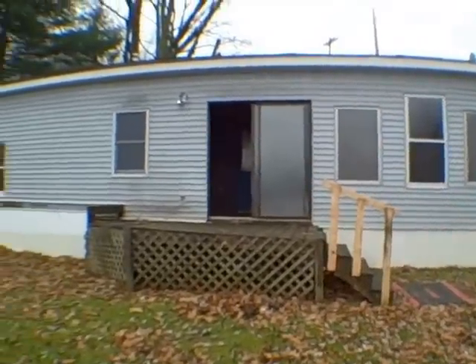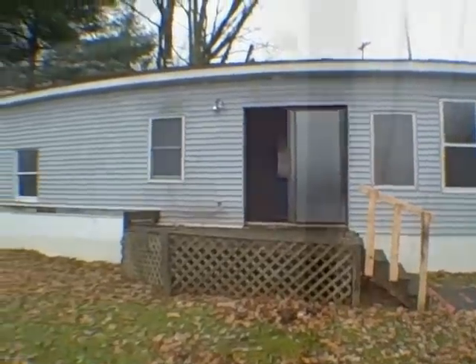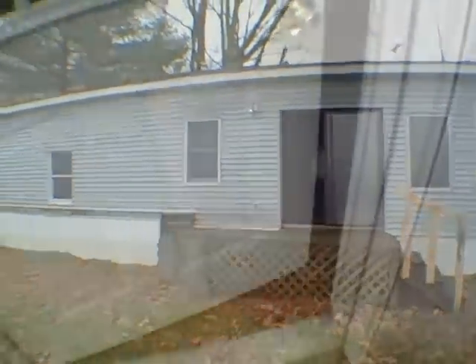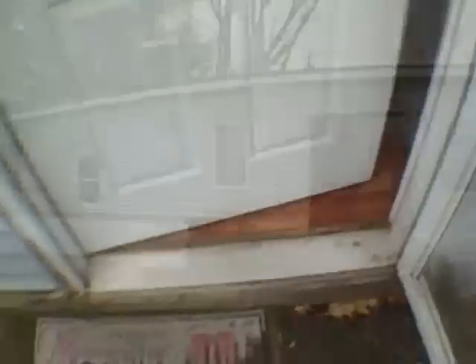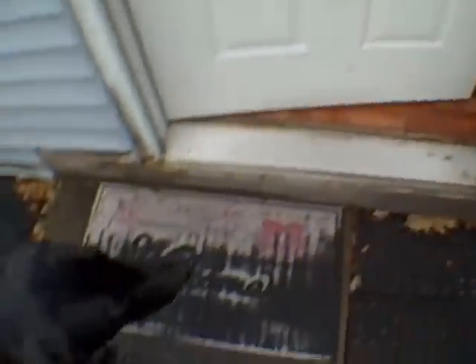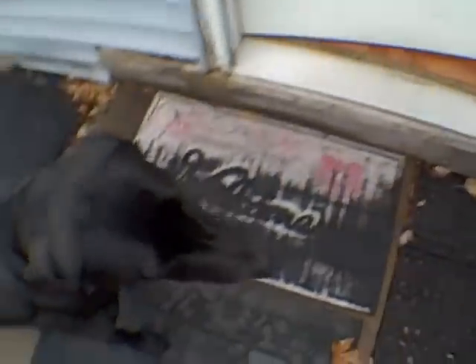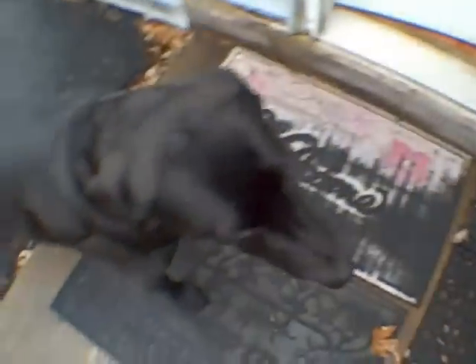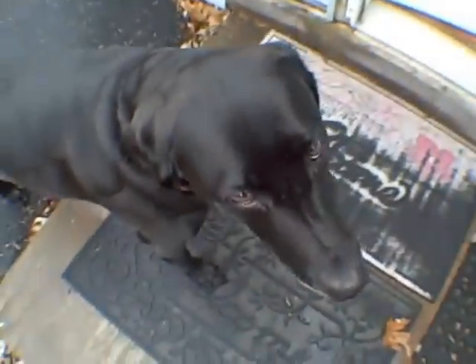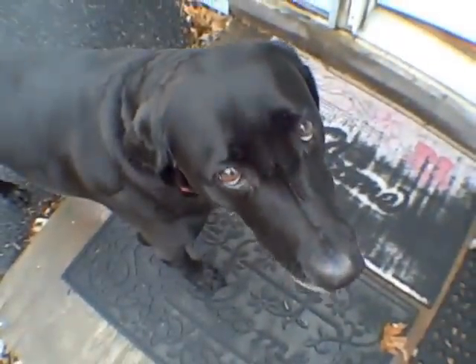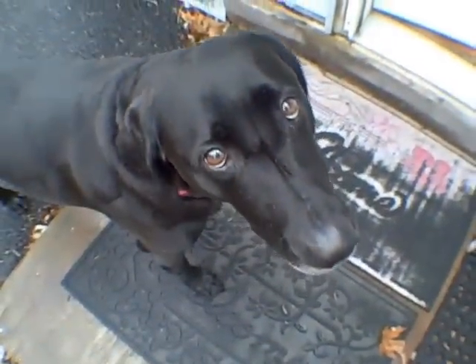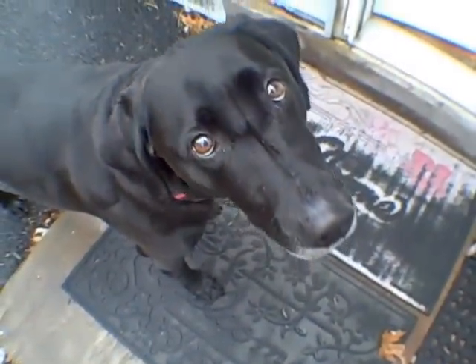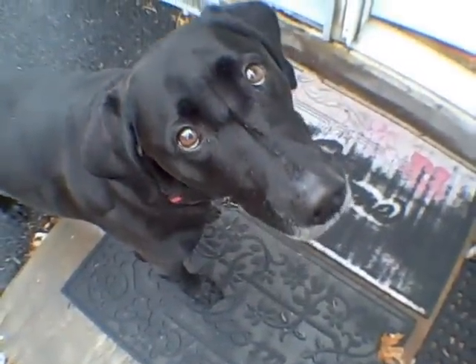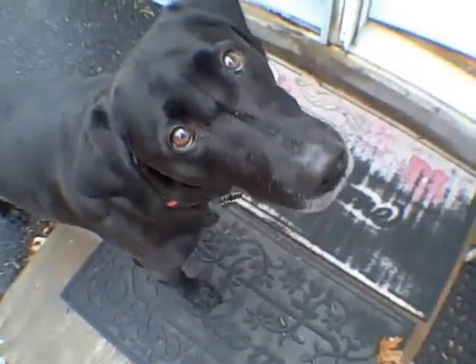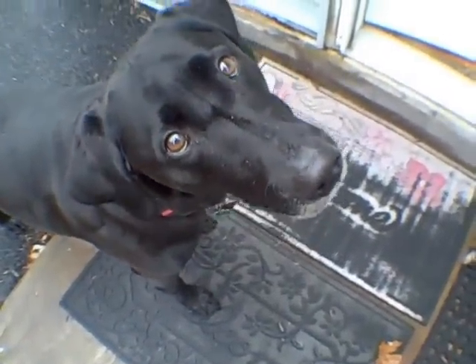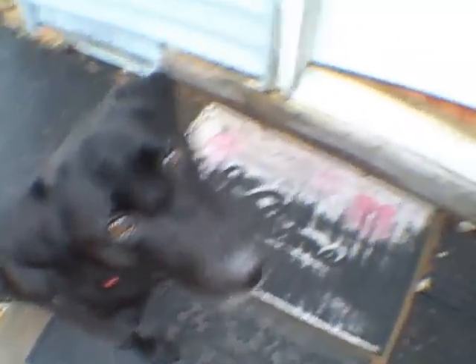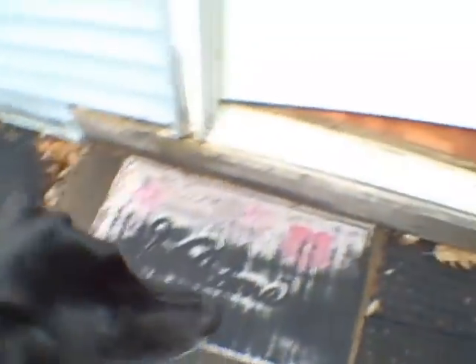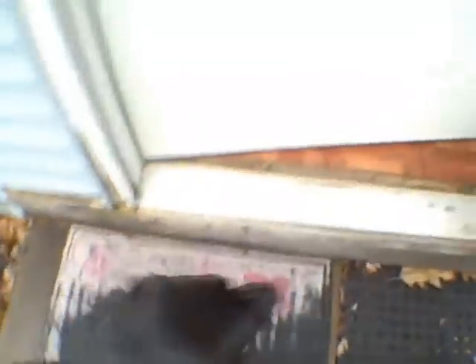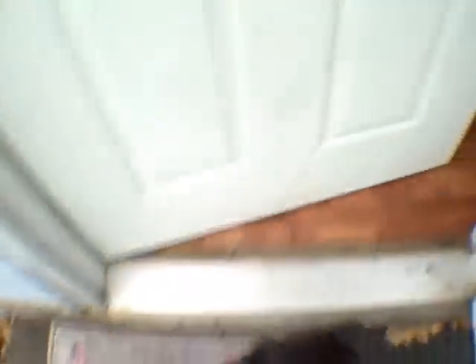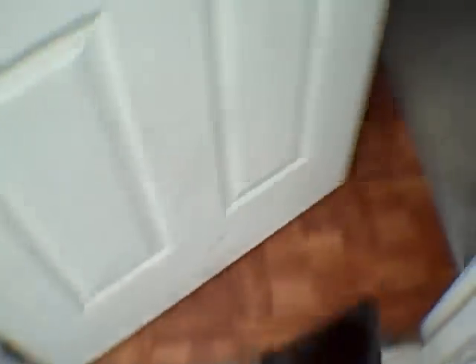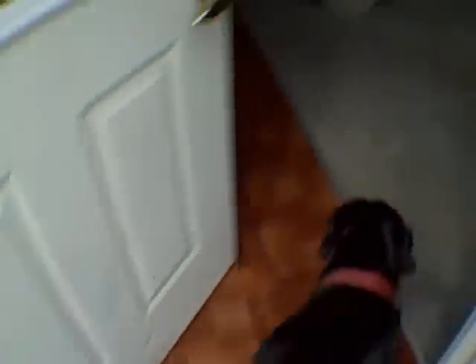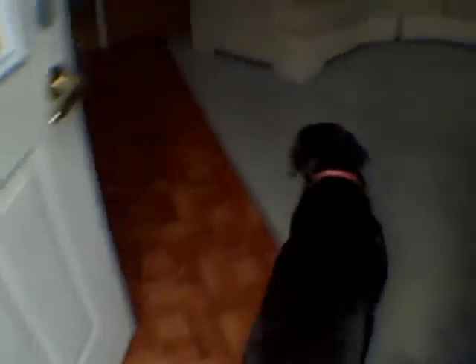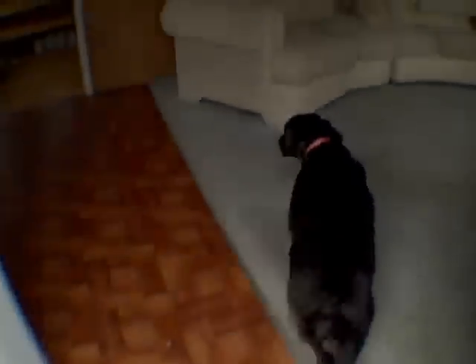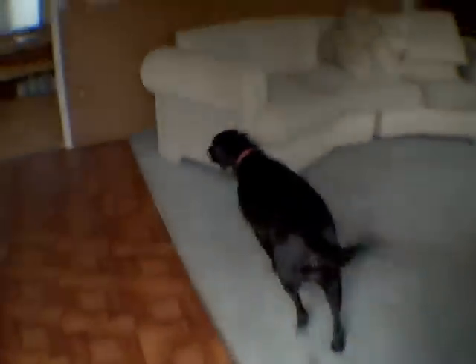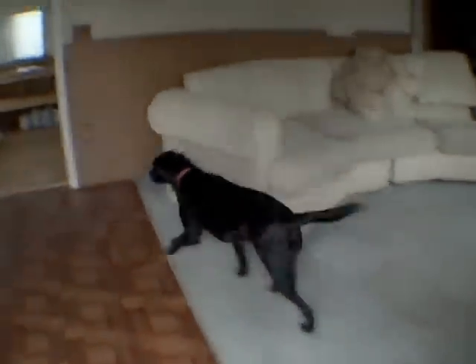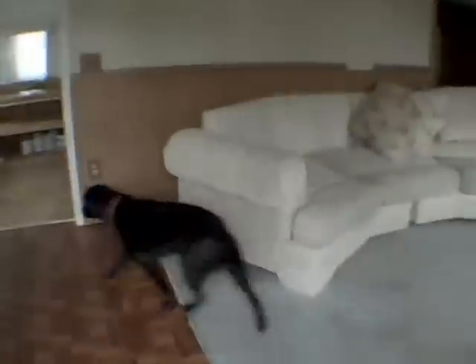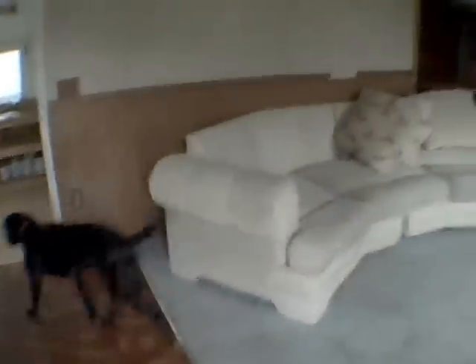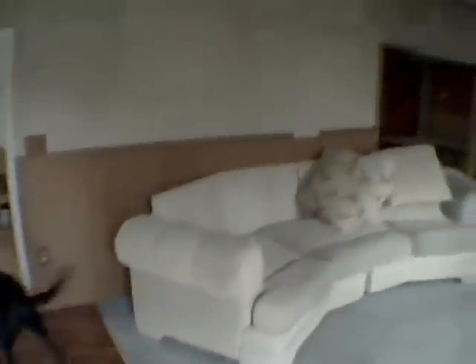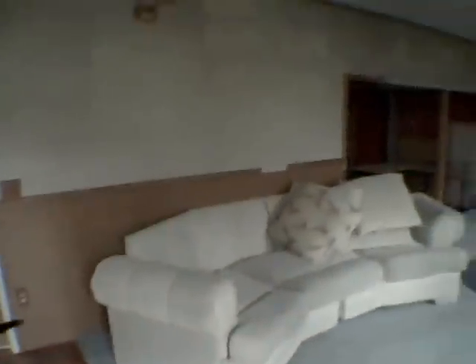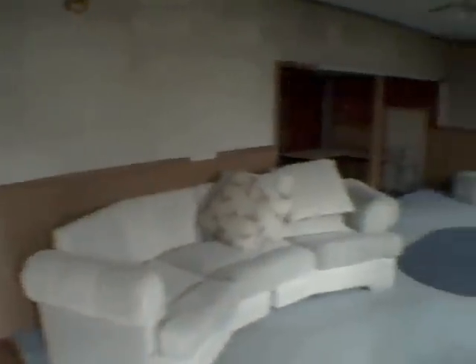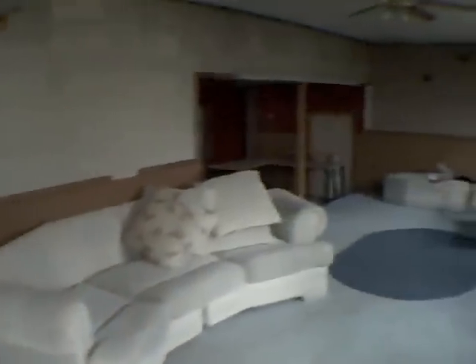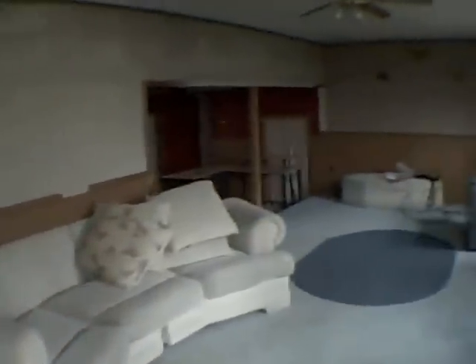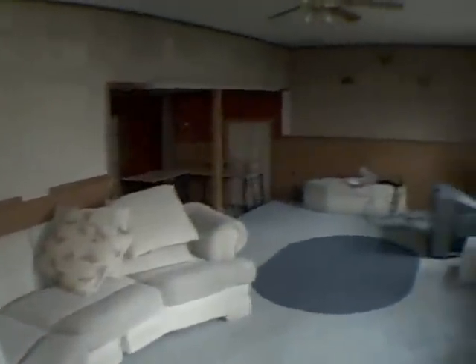Let's go inside. Mumu just loves to go inside houses.